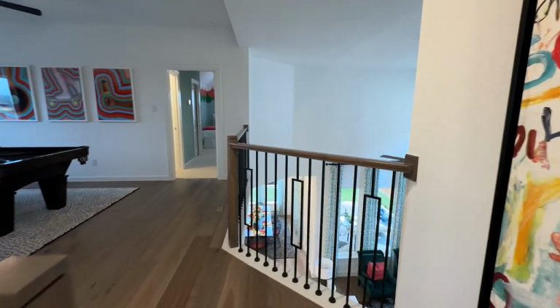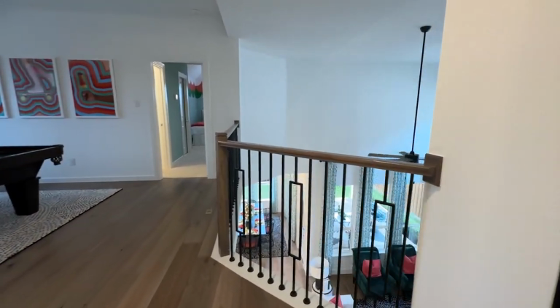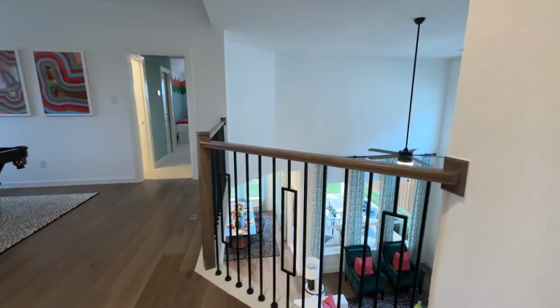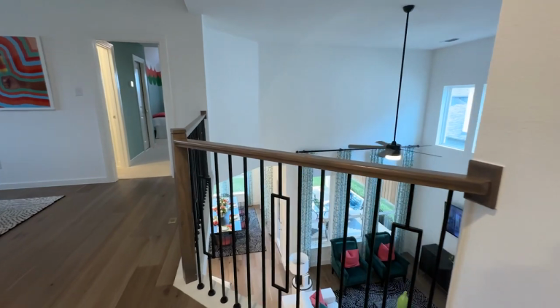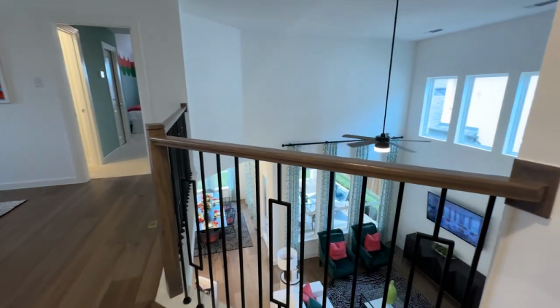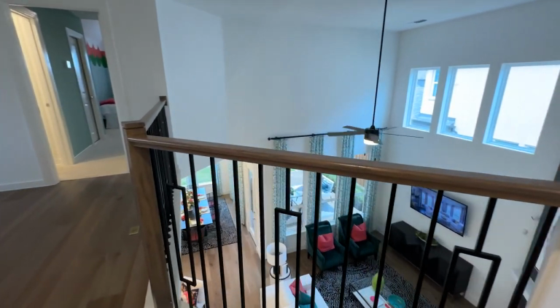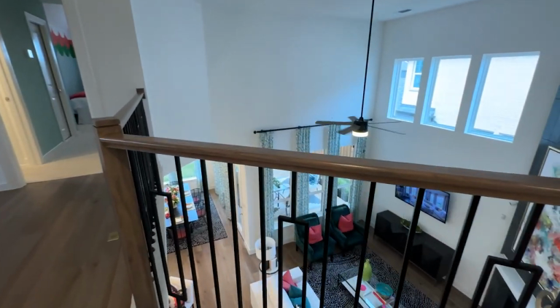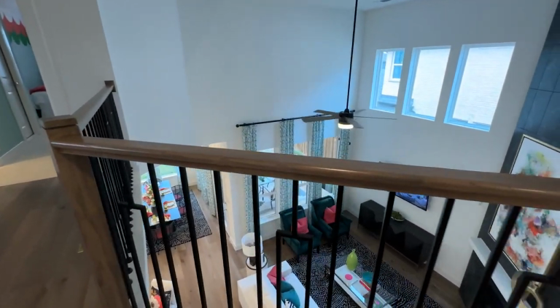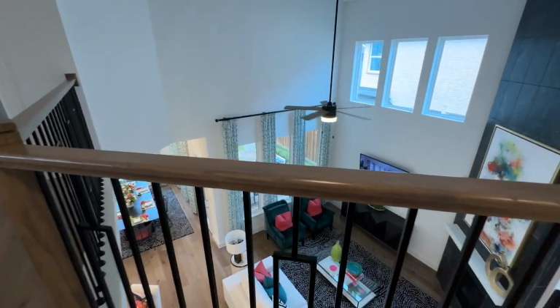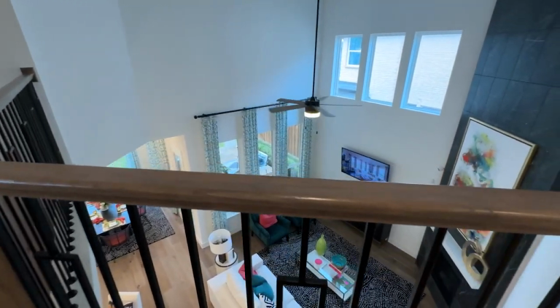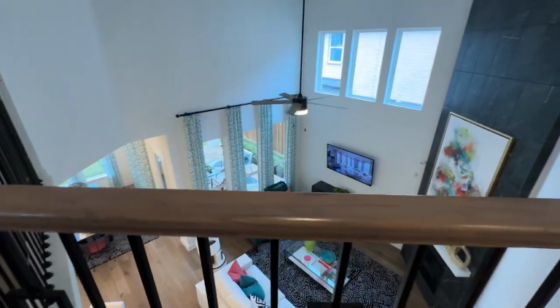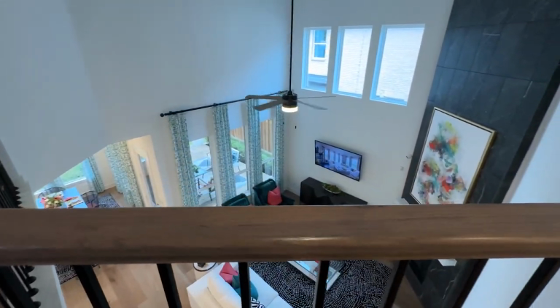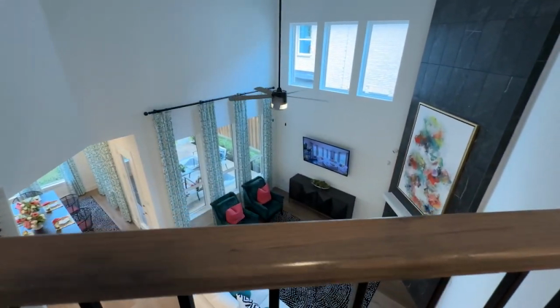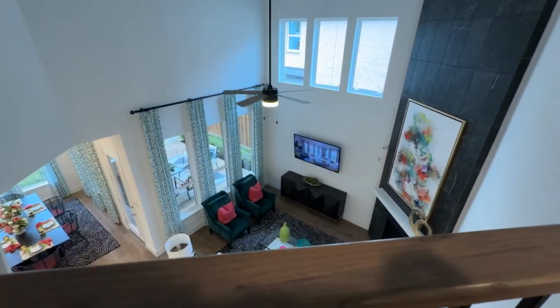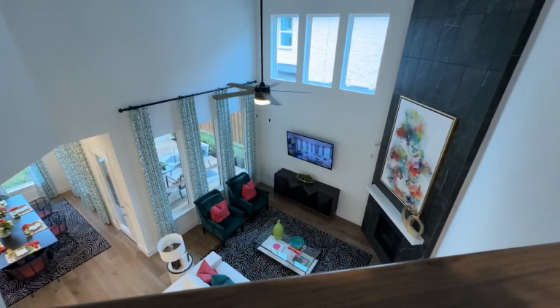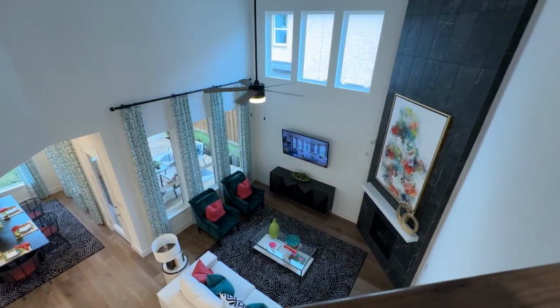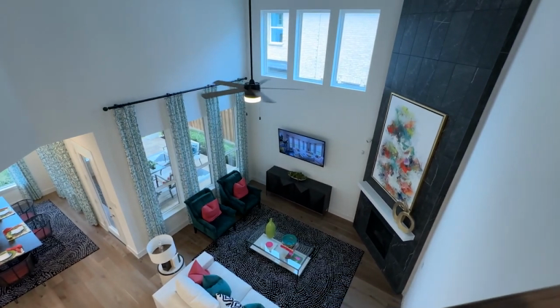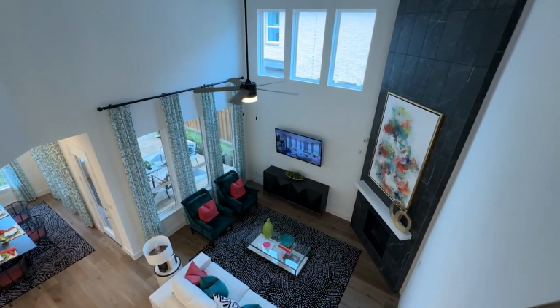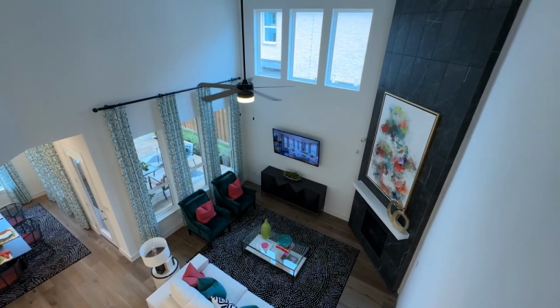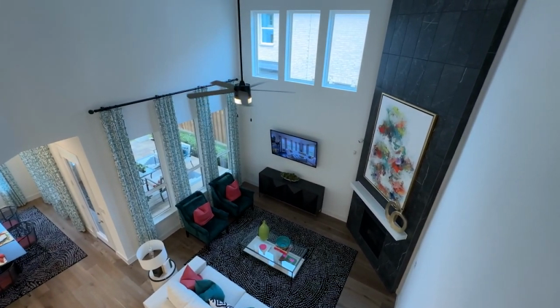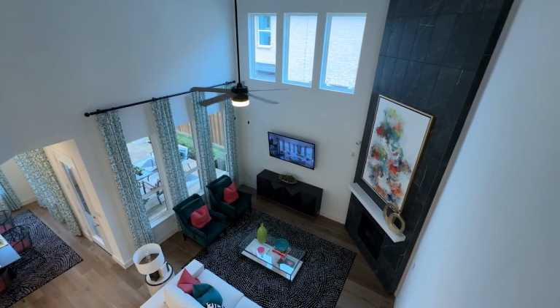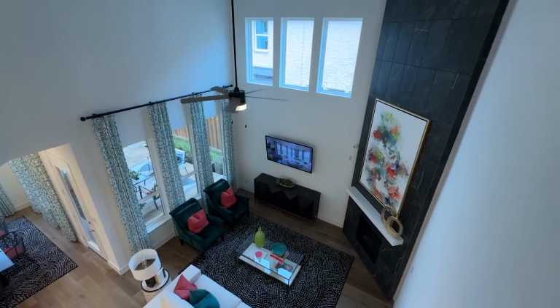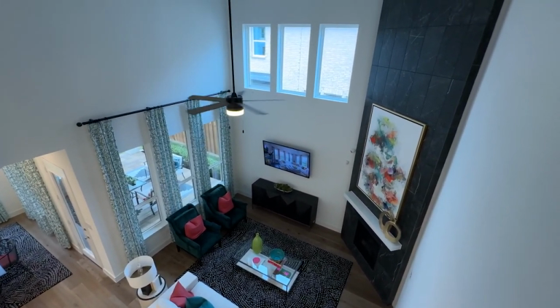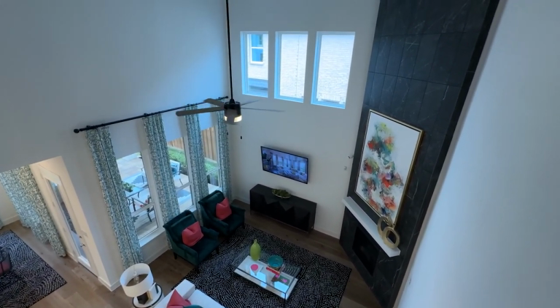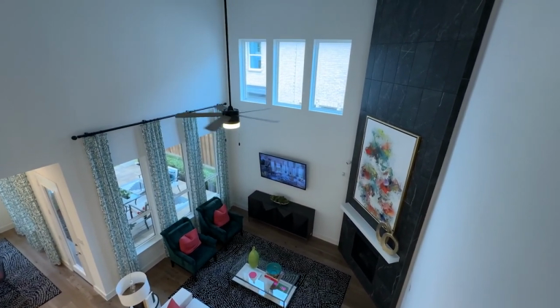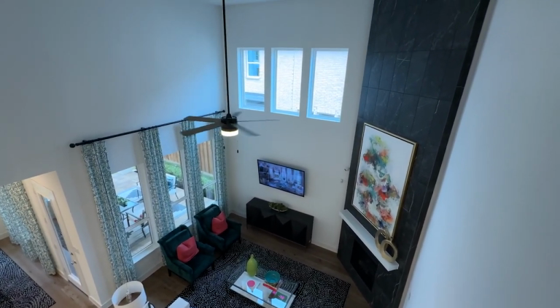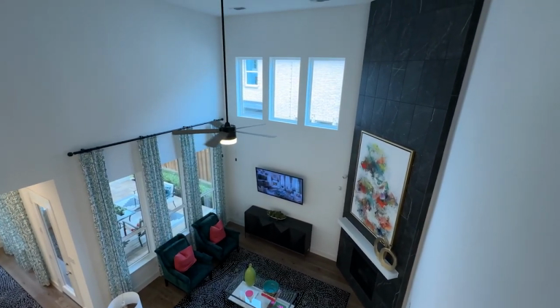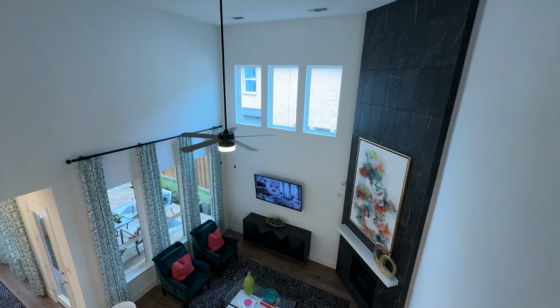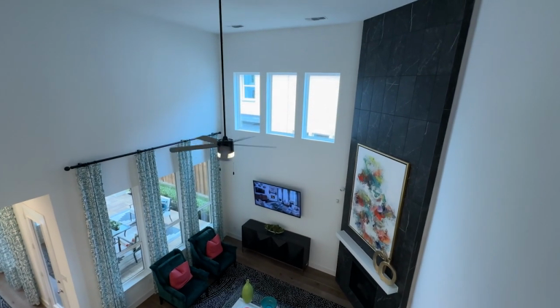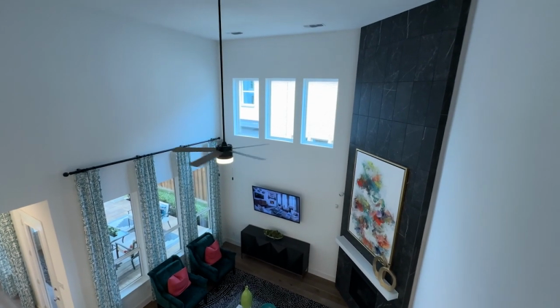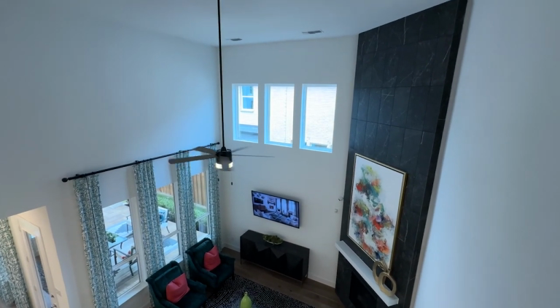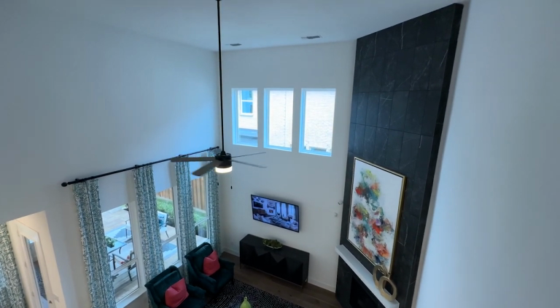Peek over the railing — you can see again the high ceilings into the living room, that fireplace really making a statement. Just feel the feel of openness.